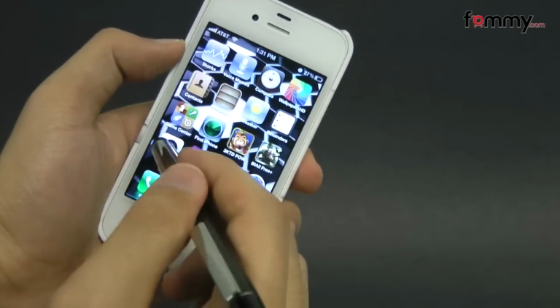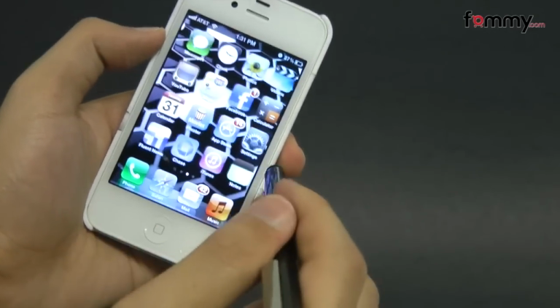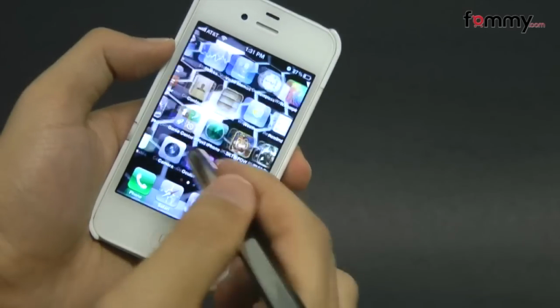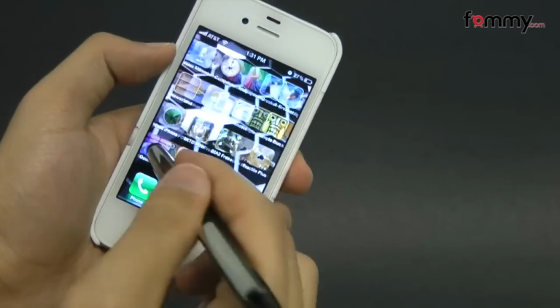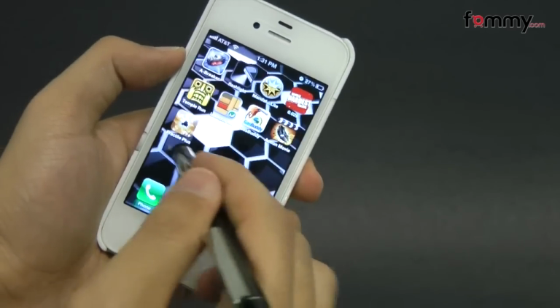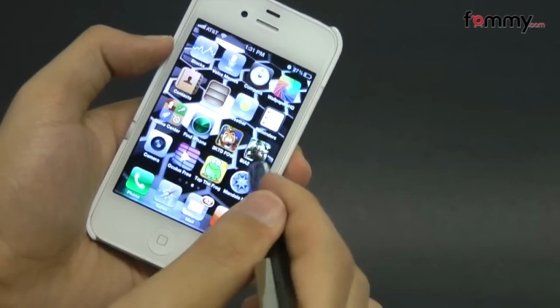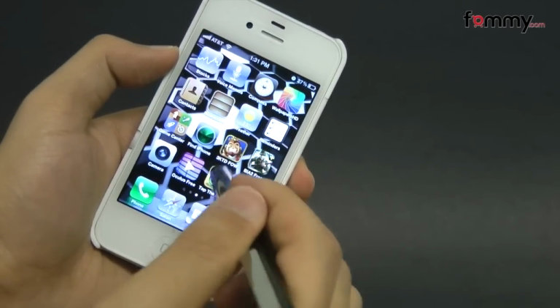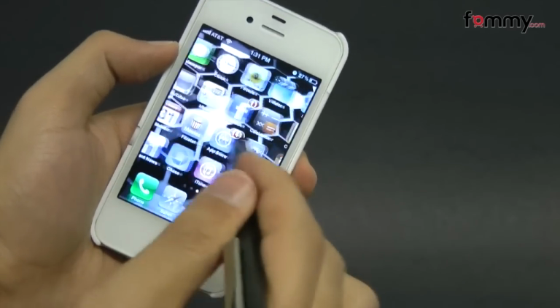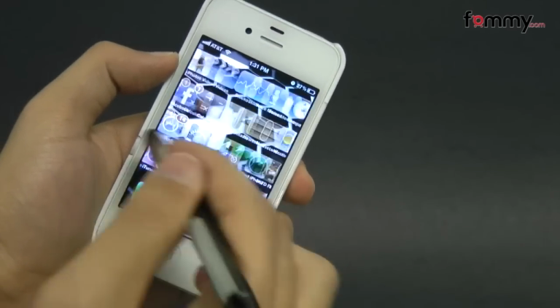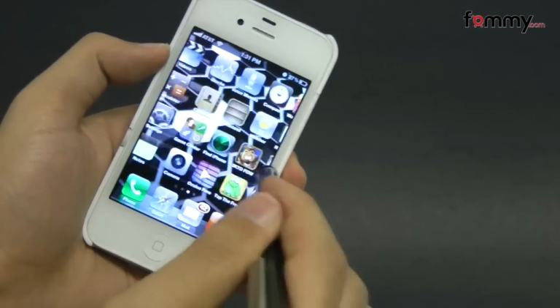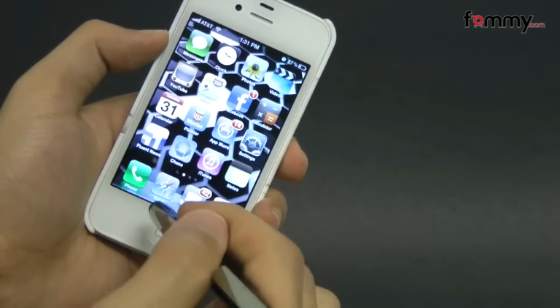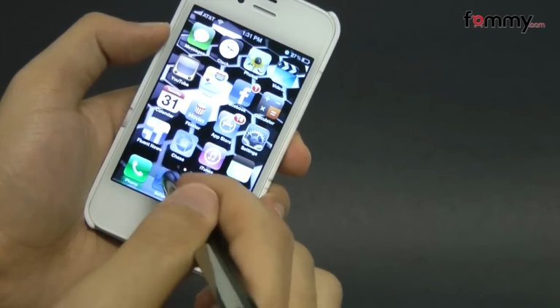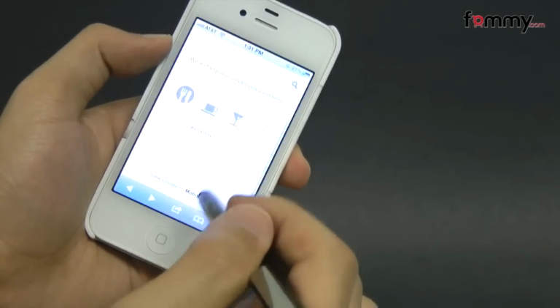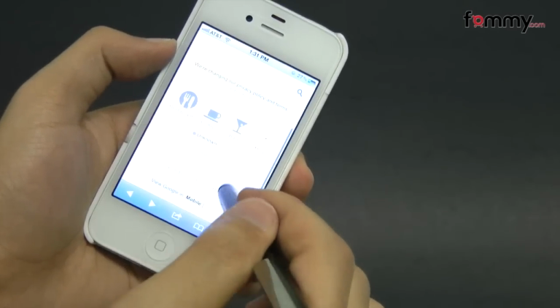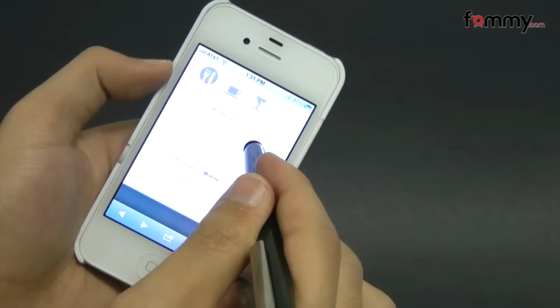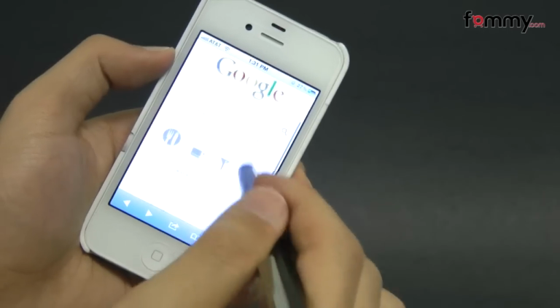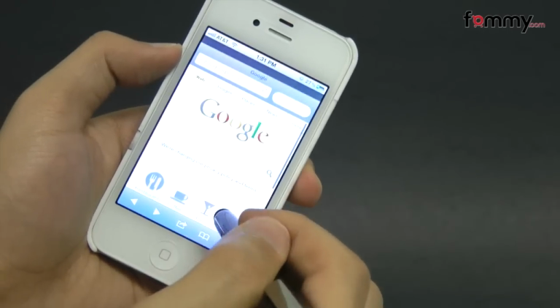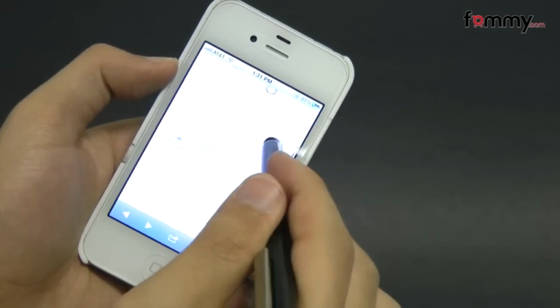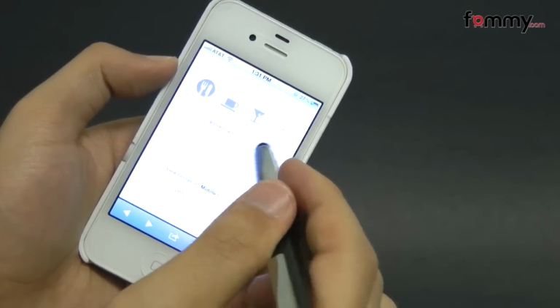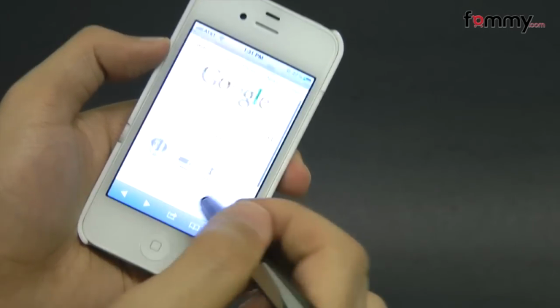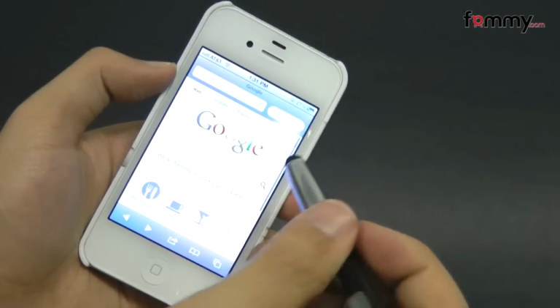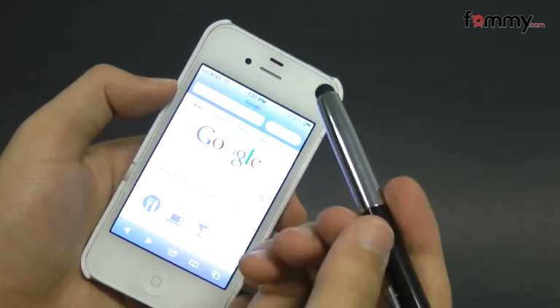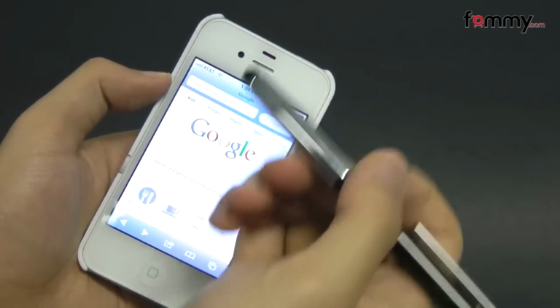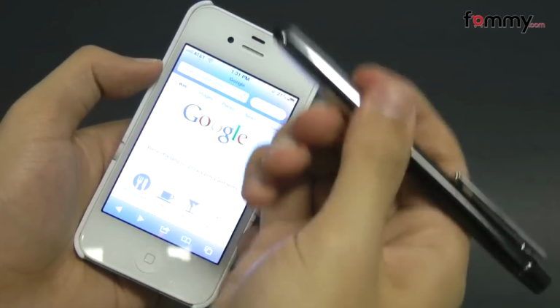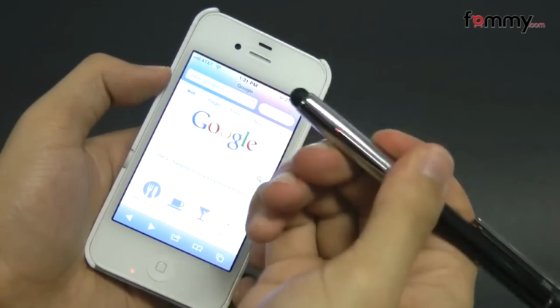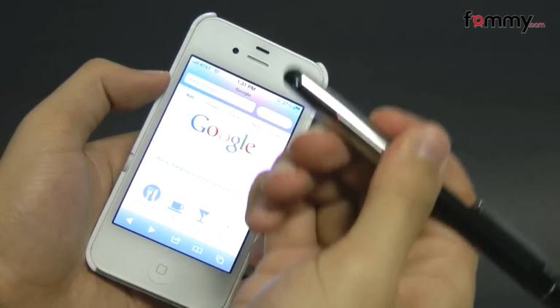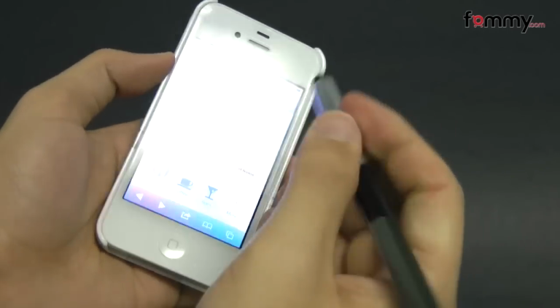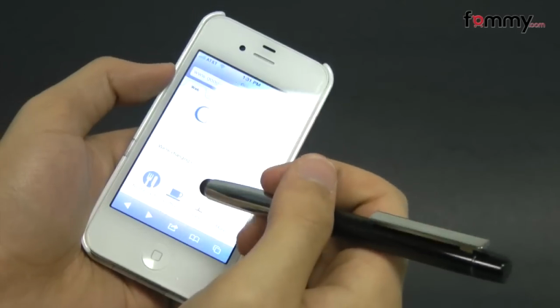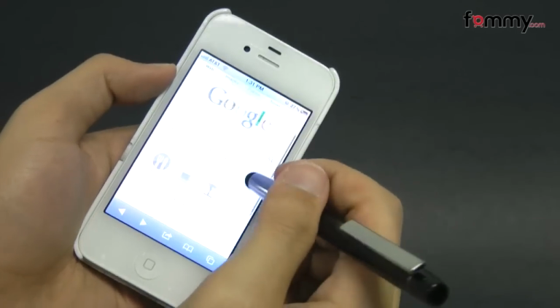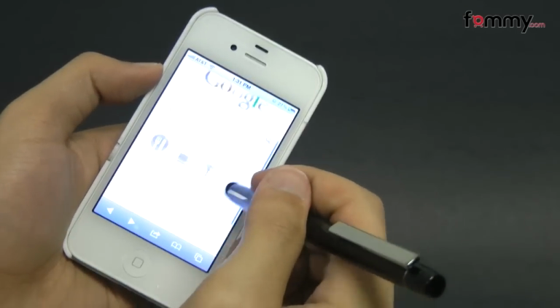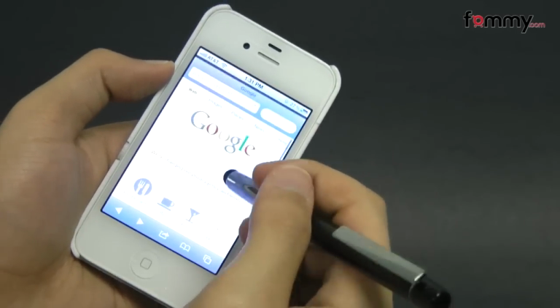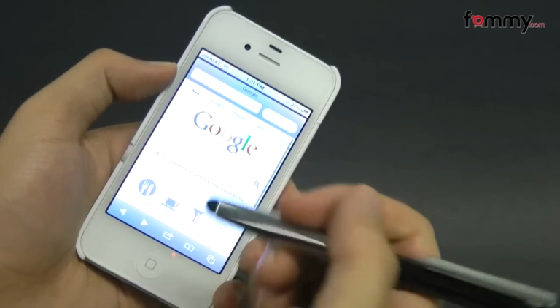Just tap your touchscreen and right now it's pretty responsive. You can use it to interact and scroll up and down. I've used the Samsung conductive stylus for a while and overall this makes out to be a really great stylus for your device.